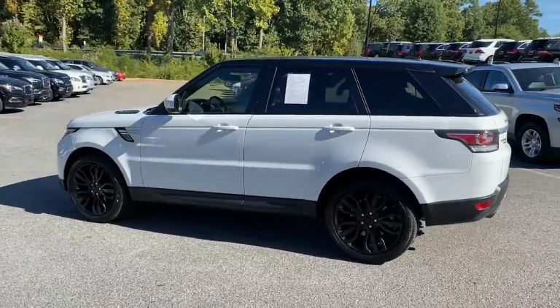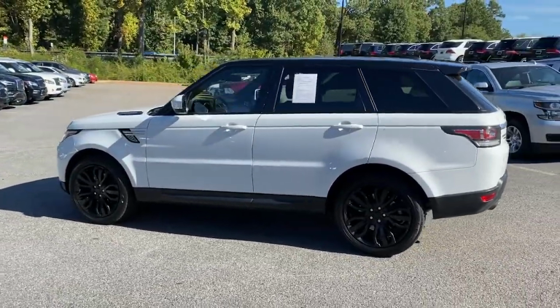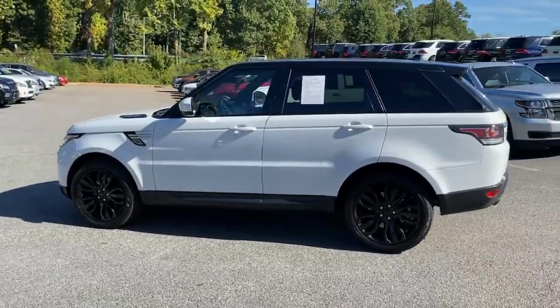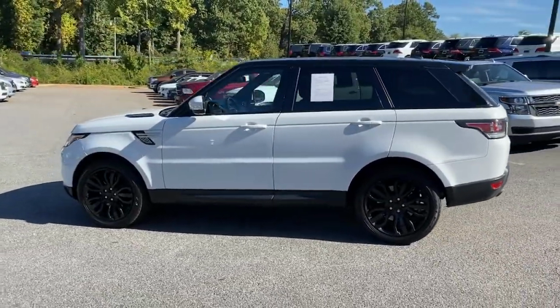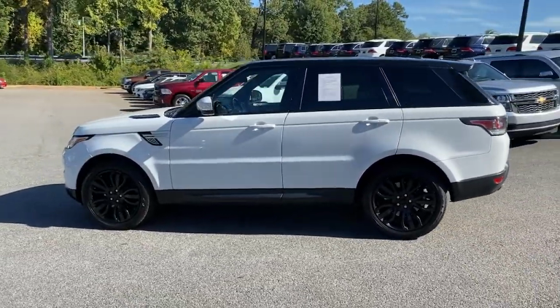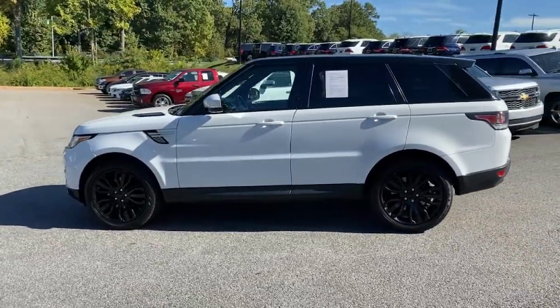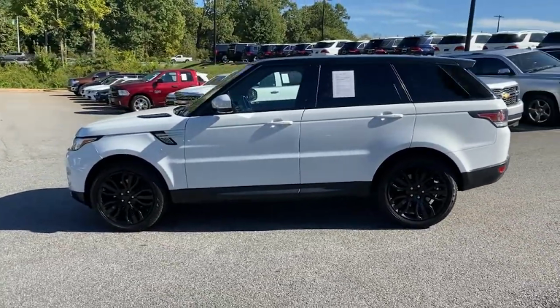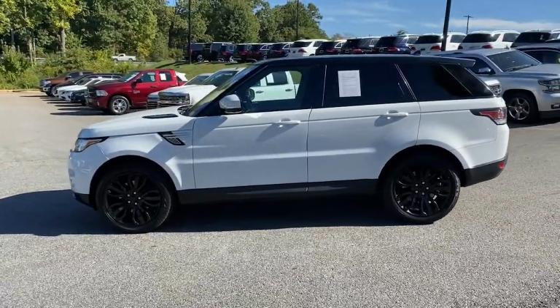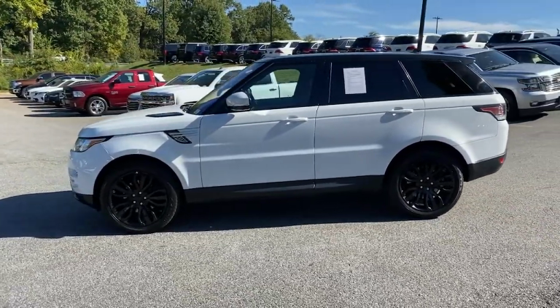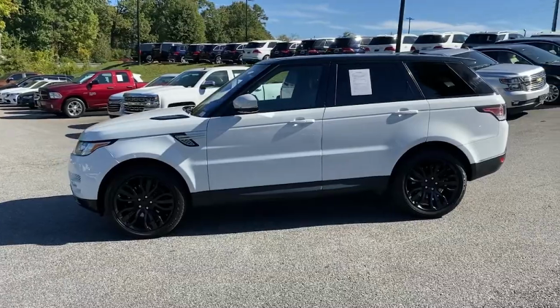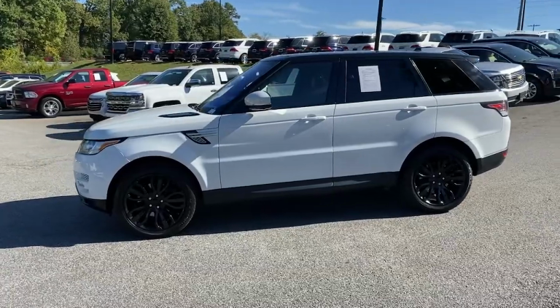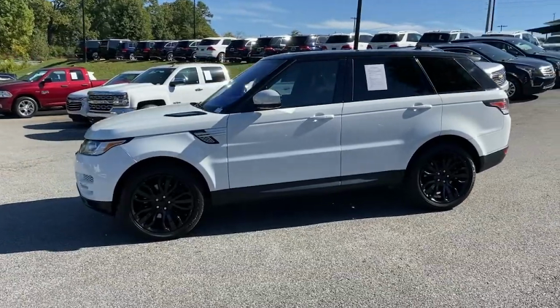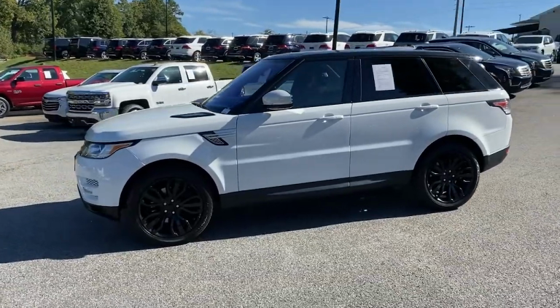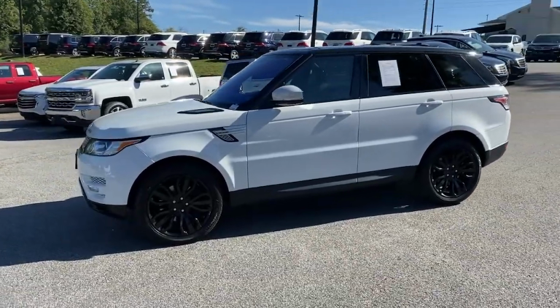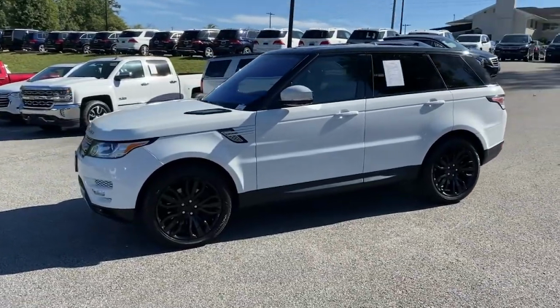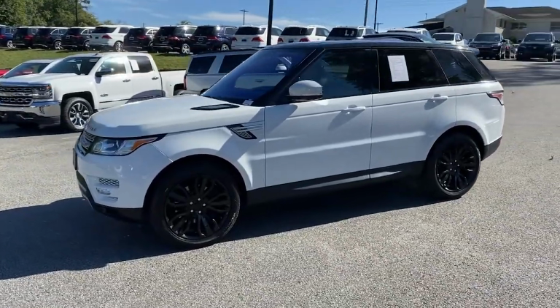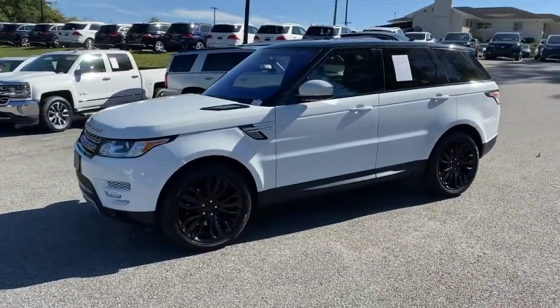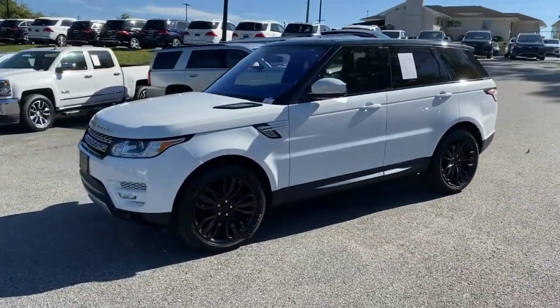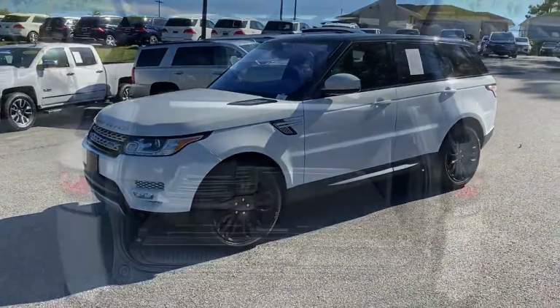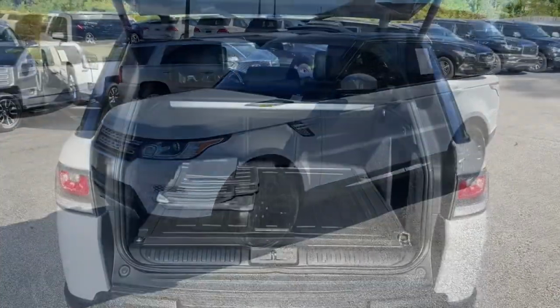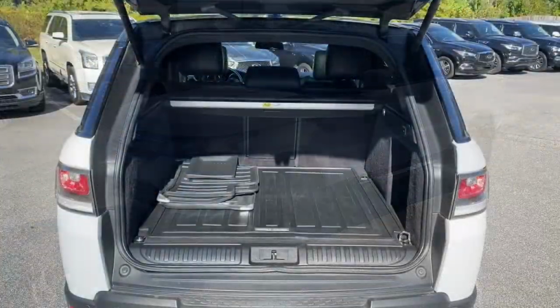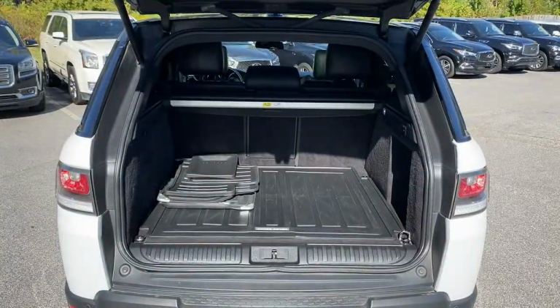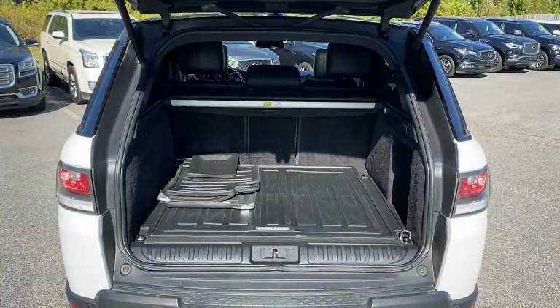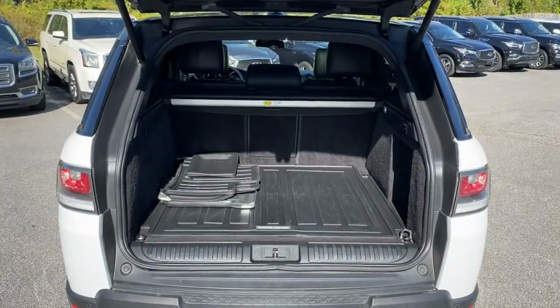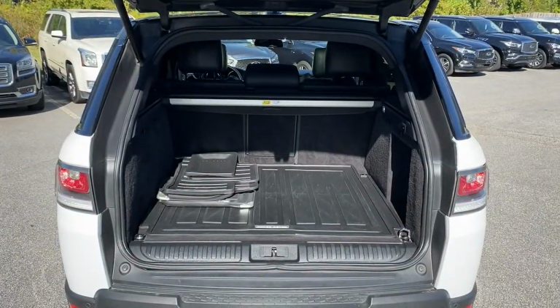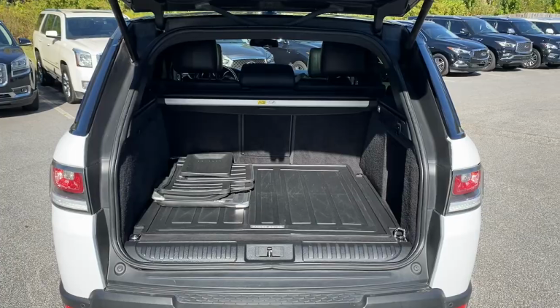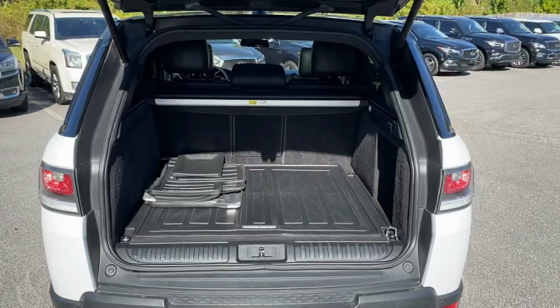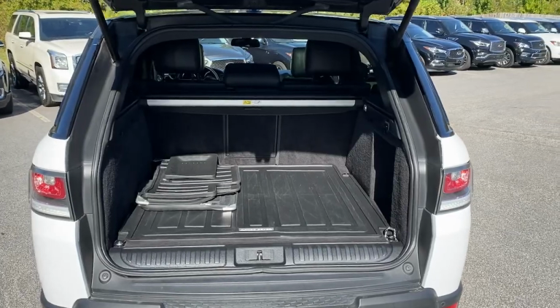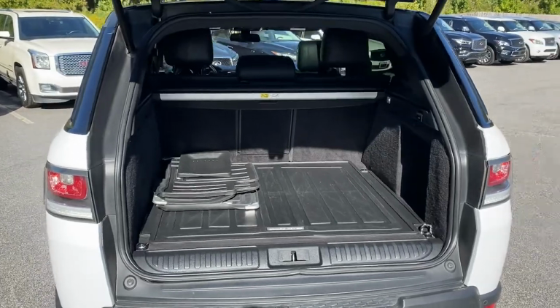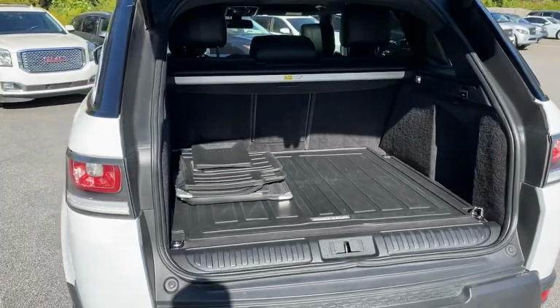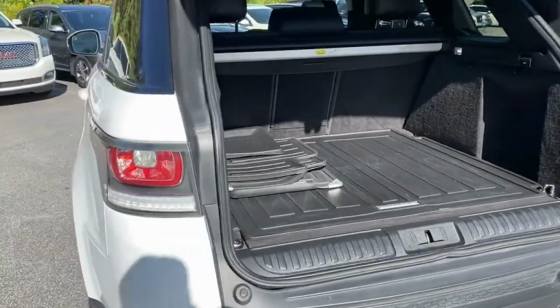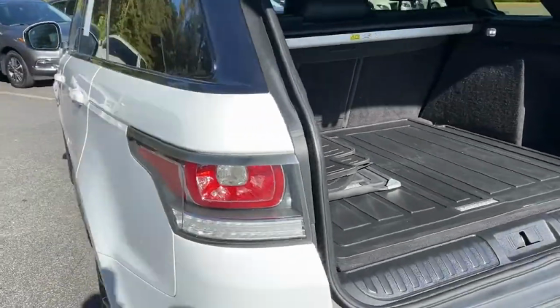The following are some of this vehicle's highlighted options: panoramic roof, navigation system, keyless entry, power passenger seat, and woodgrain interior trim.